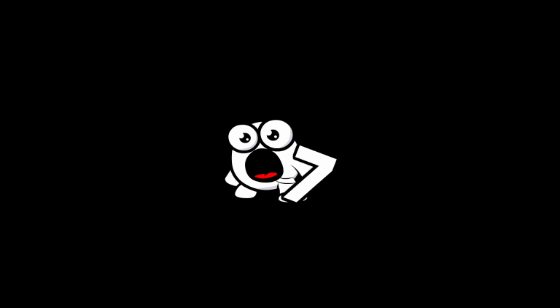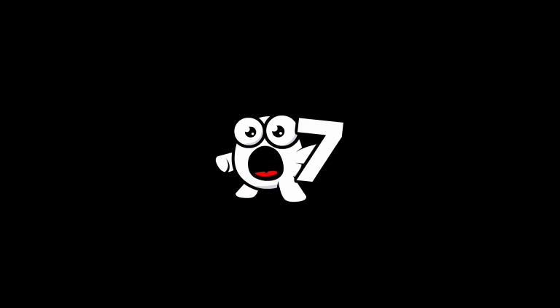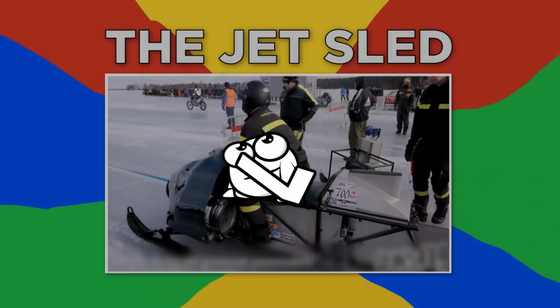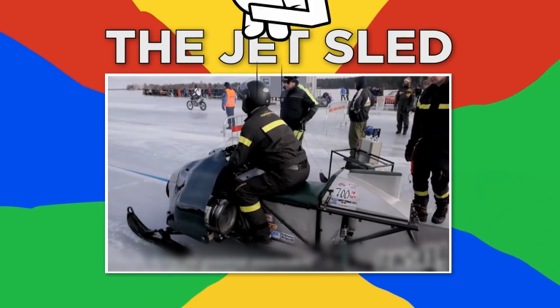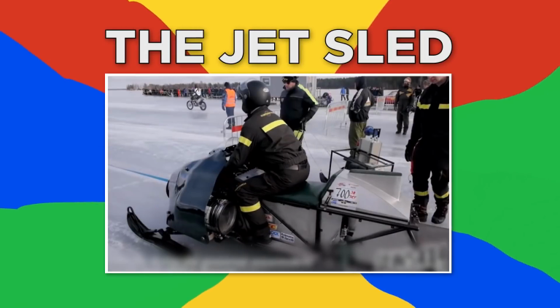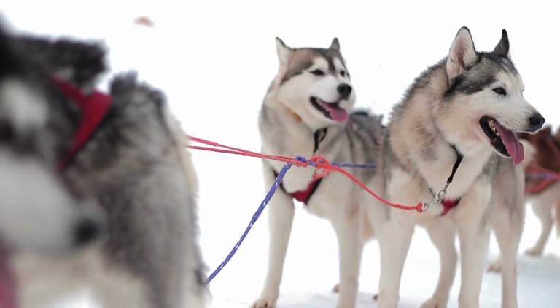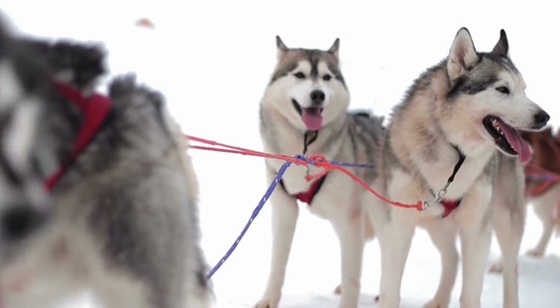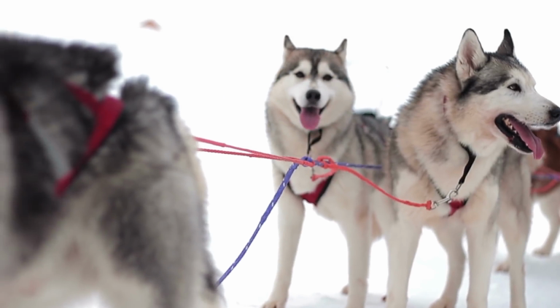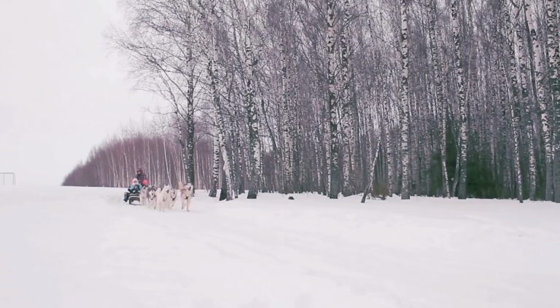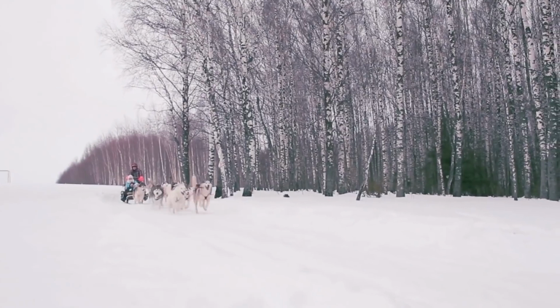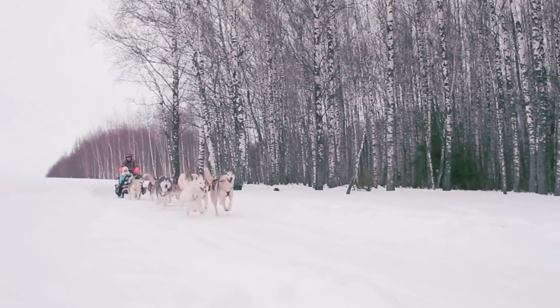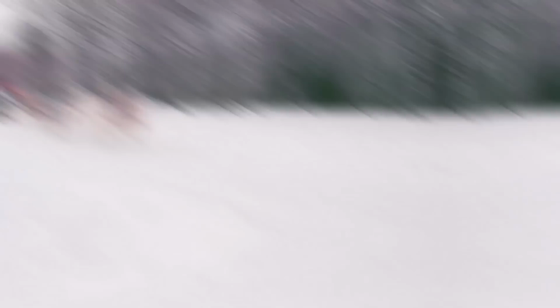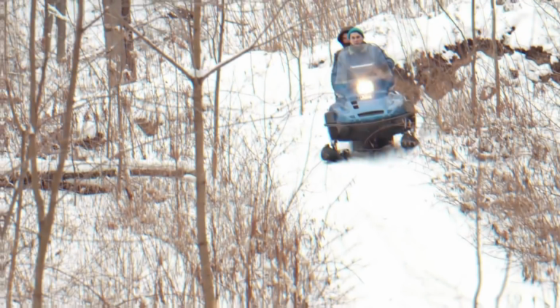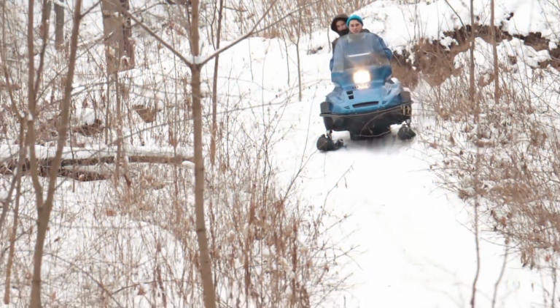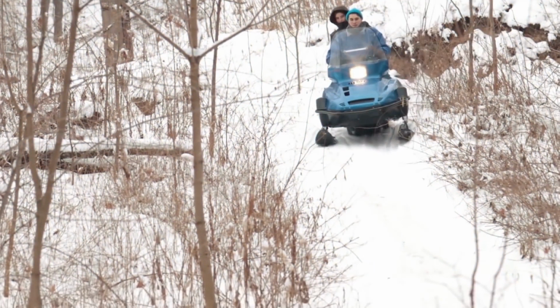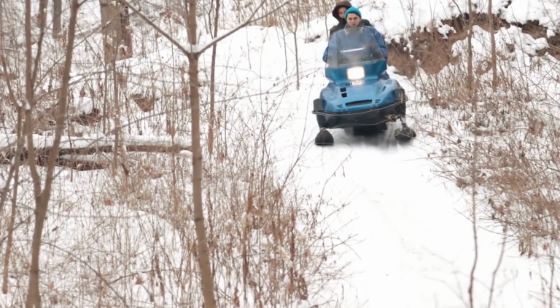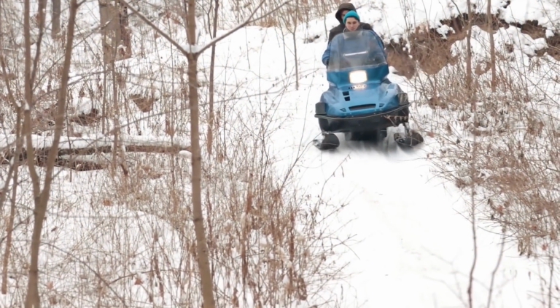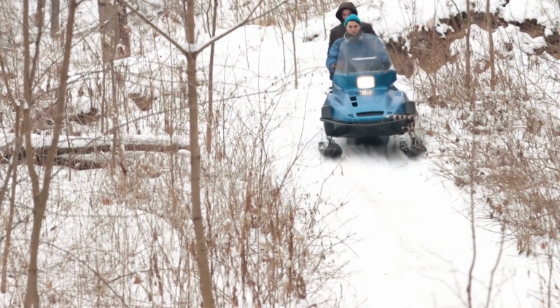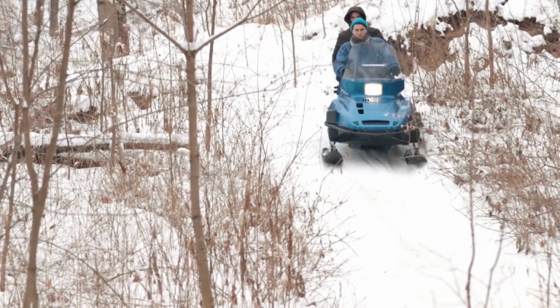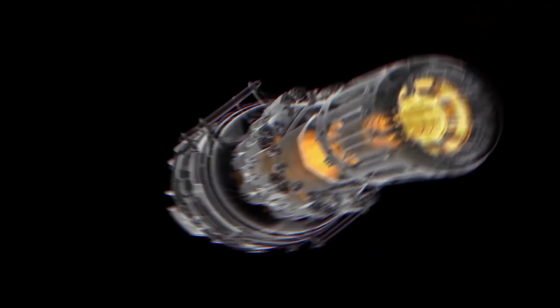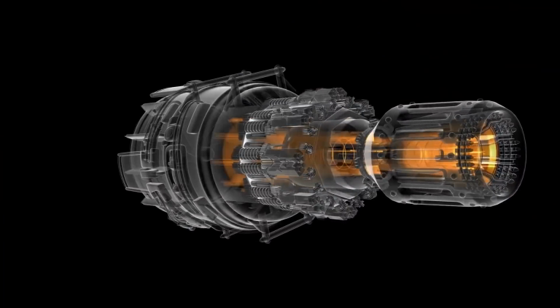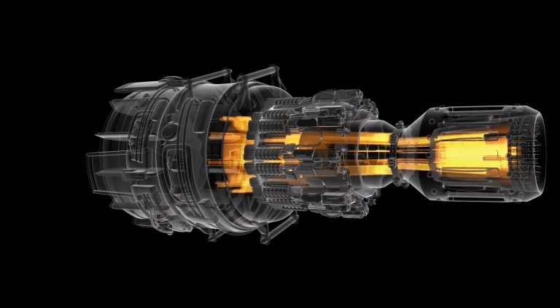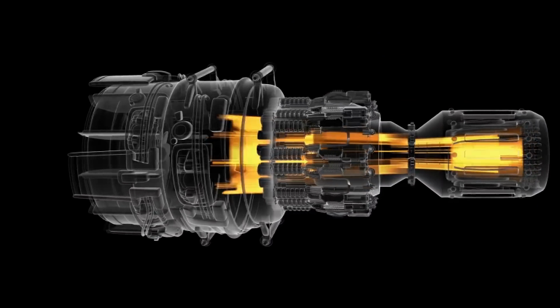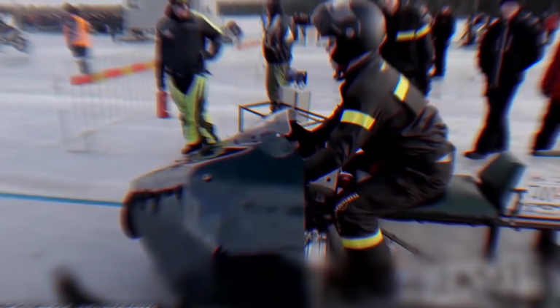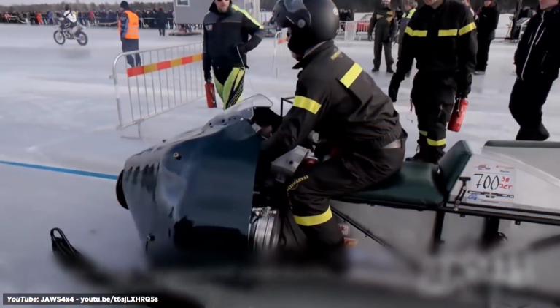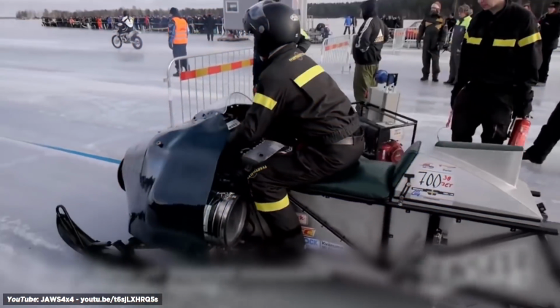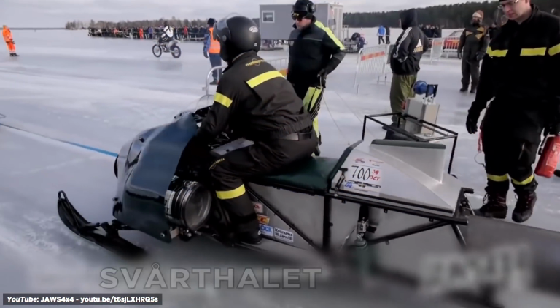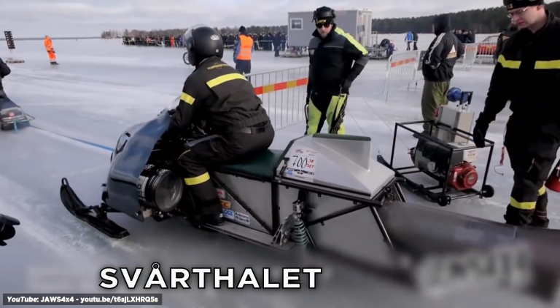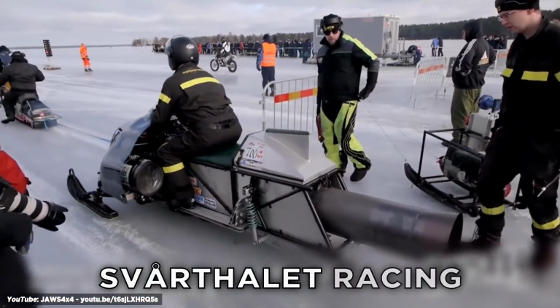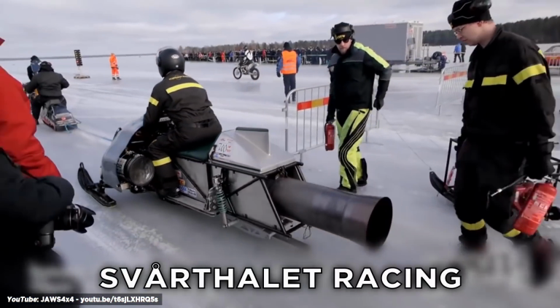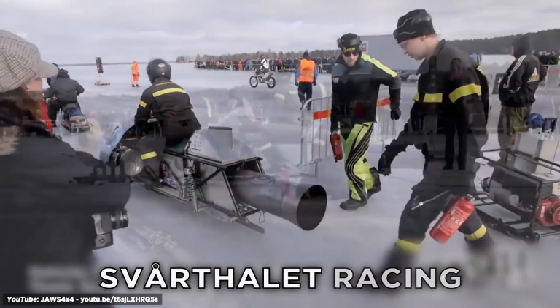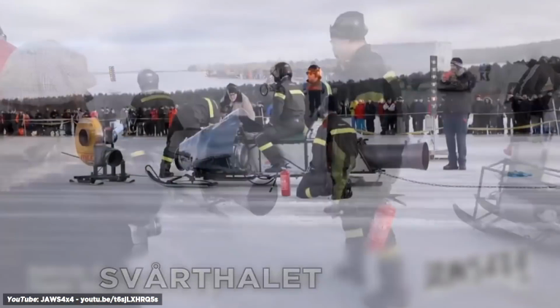Number seven, the Jet Sled. If you don't have a team of dogs to pull your sled across the tundra, or your snowmobile just isn't cool enough for you, why not install a Pulse Jet Engine? This one, powered by Smart Hale at Racing, is an intimidating beast.